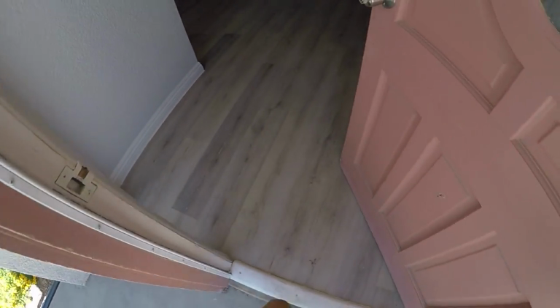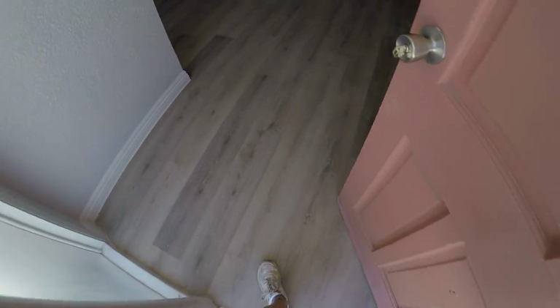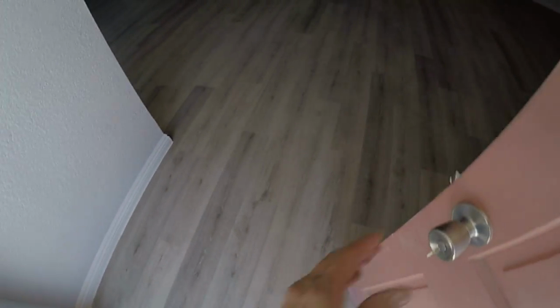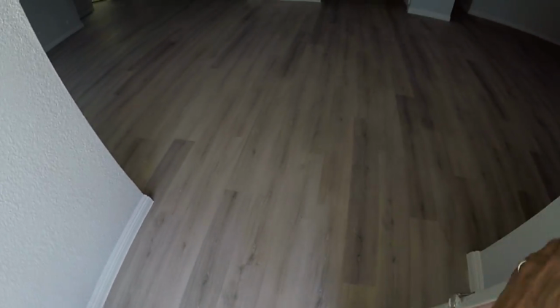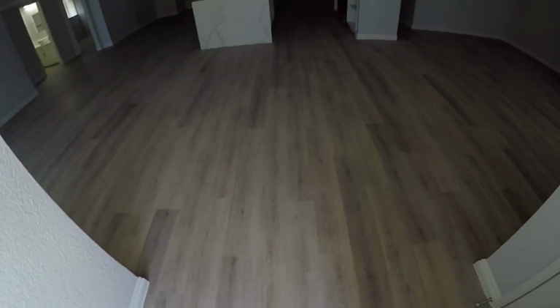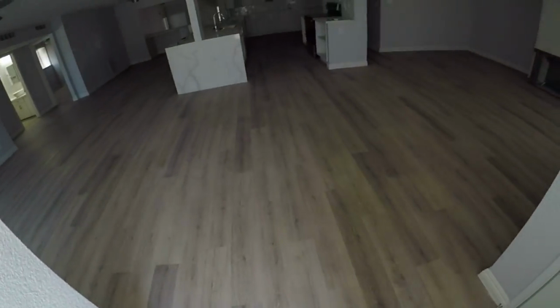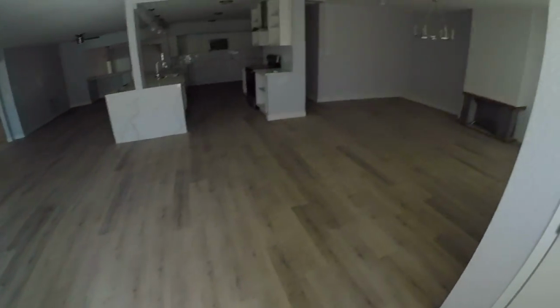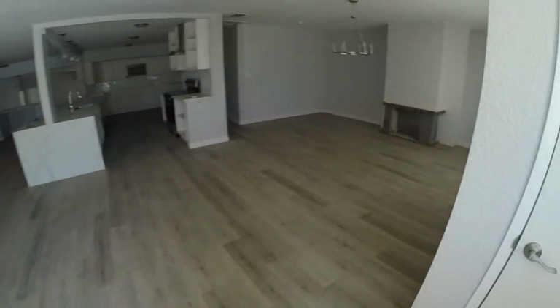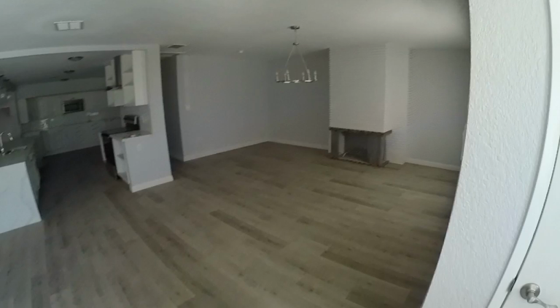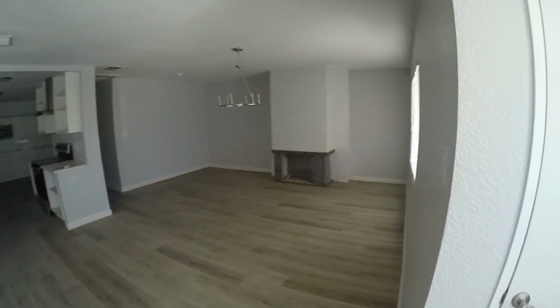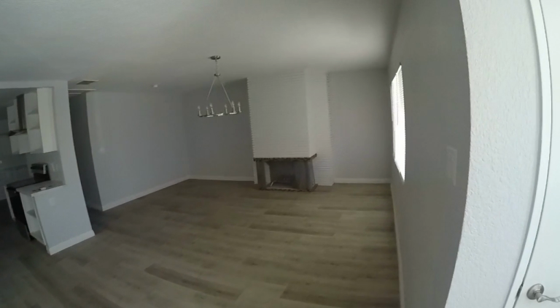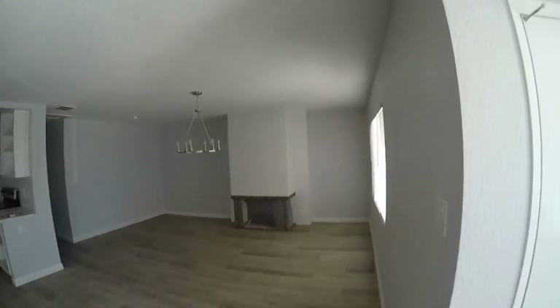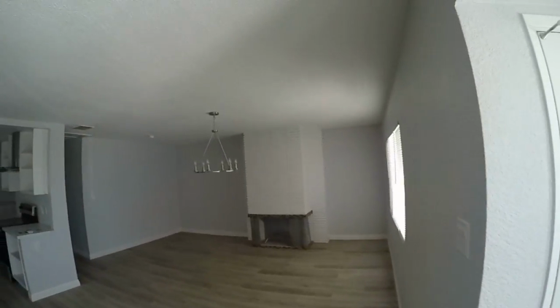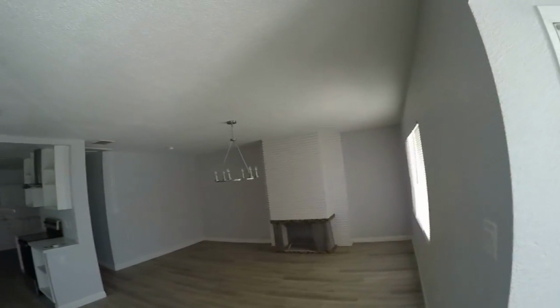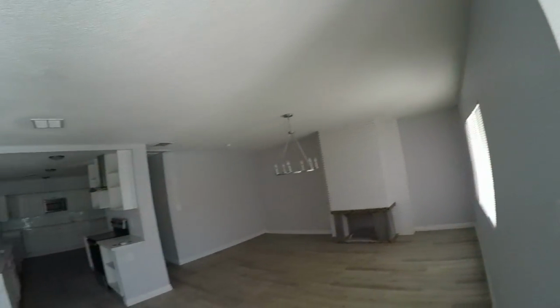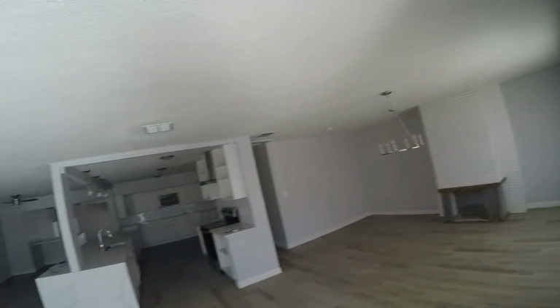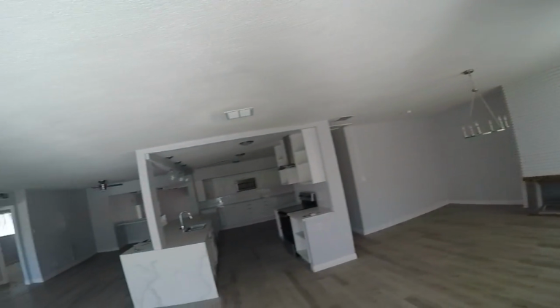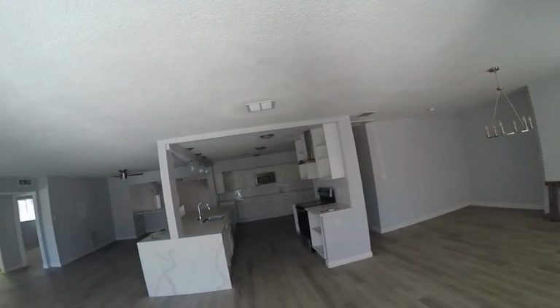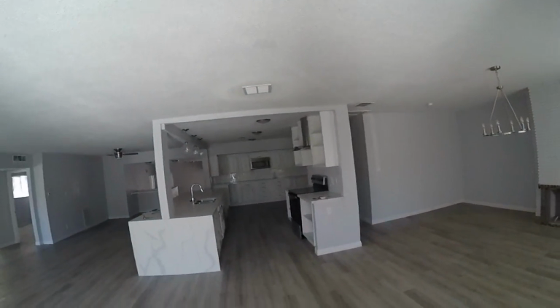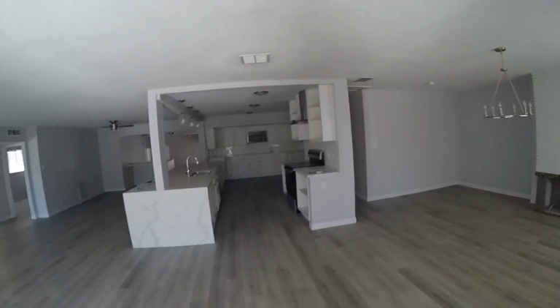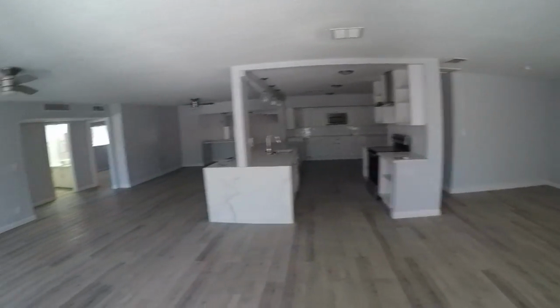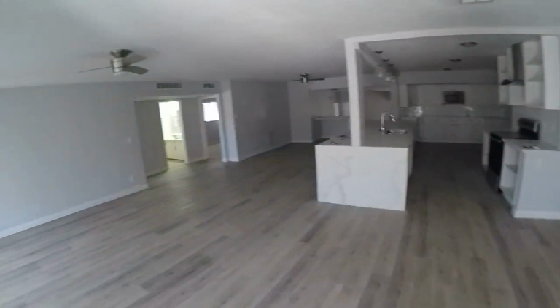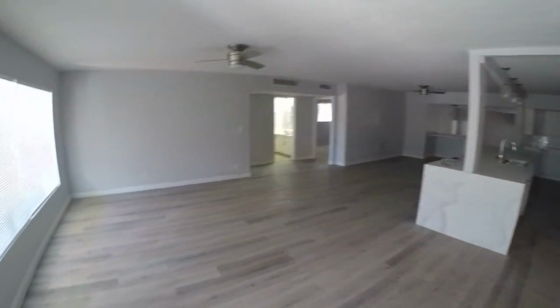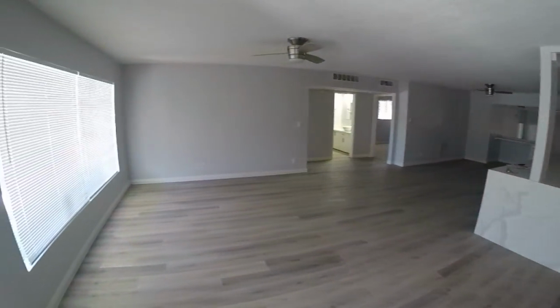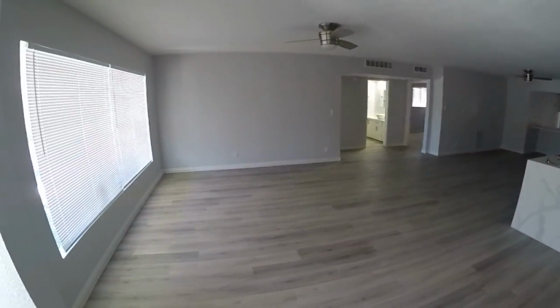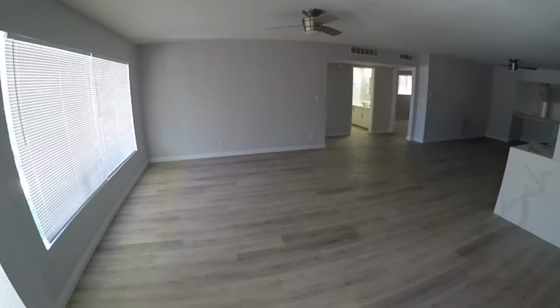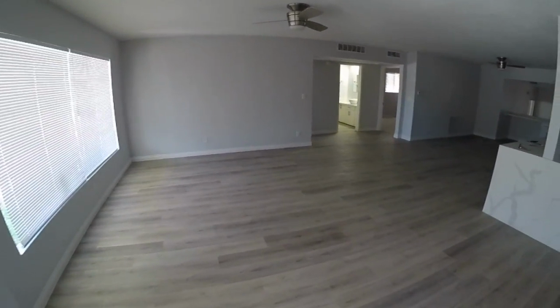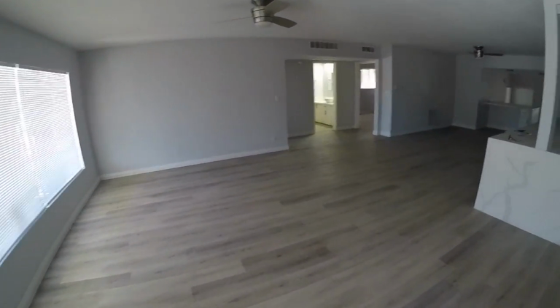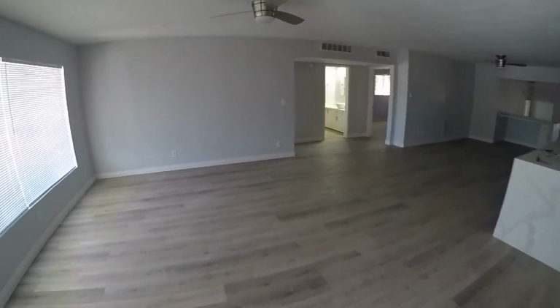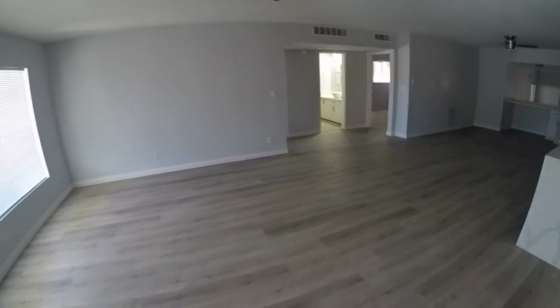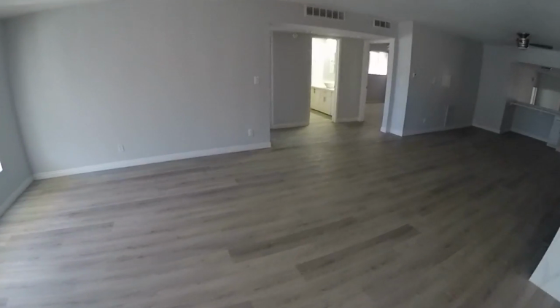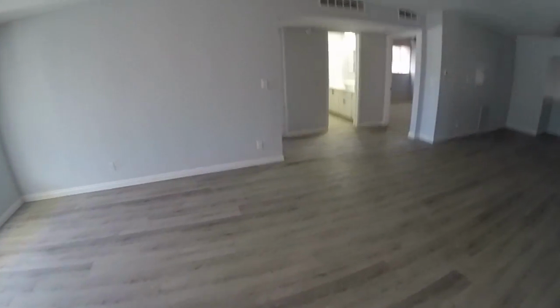It looks in really good condition. You have this wide open living room — the ceilings look like the popcorn has been removed. There's another space over here, so let's go to the left.